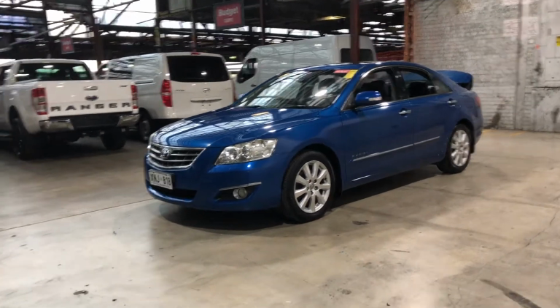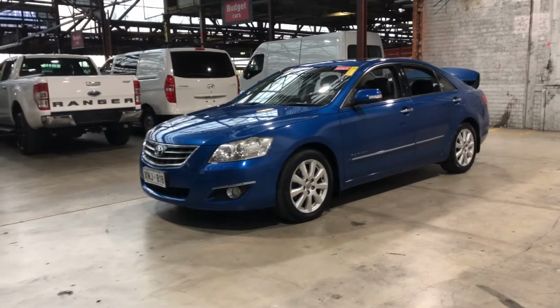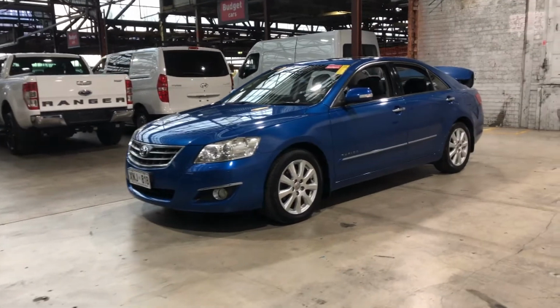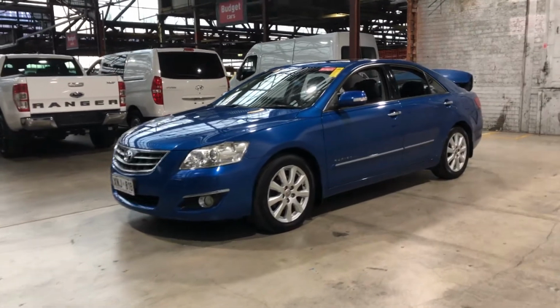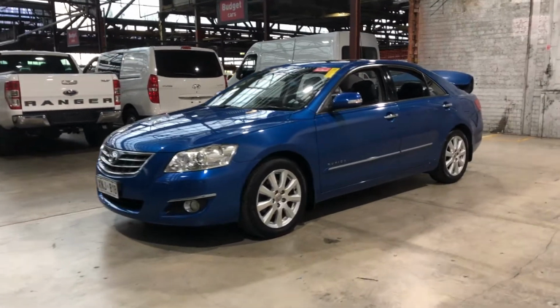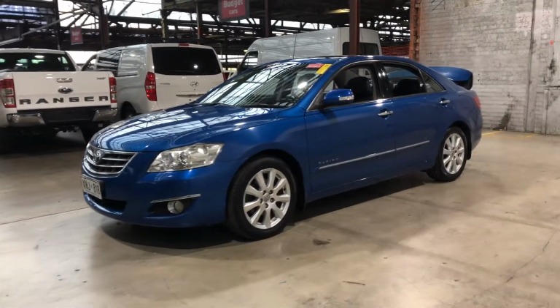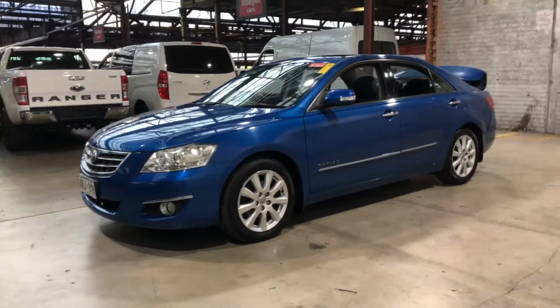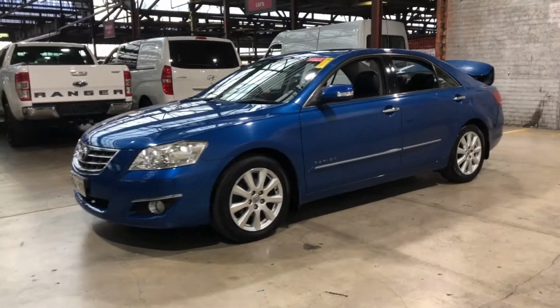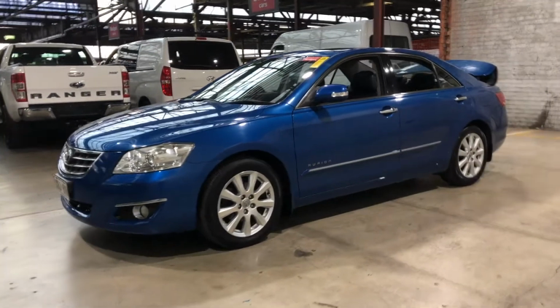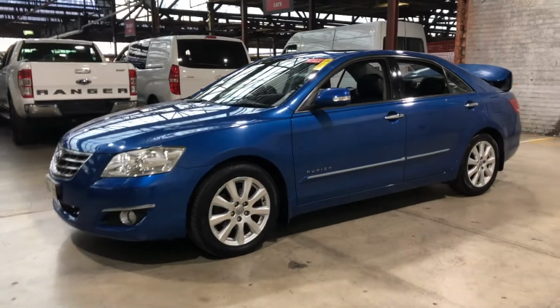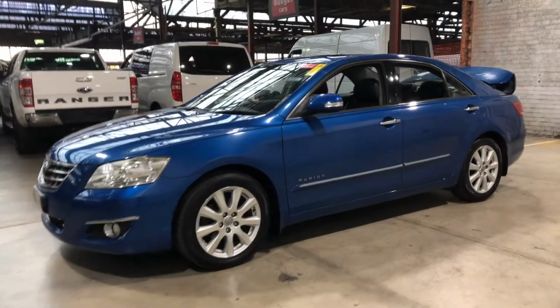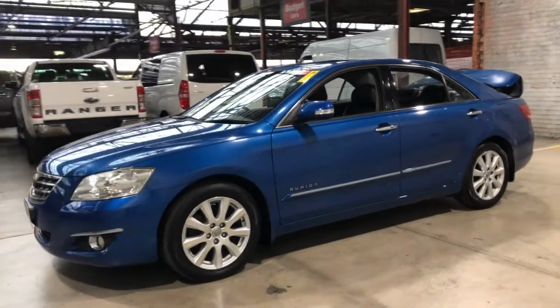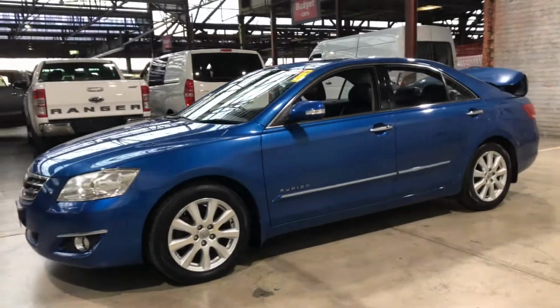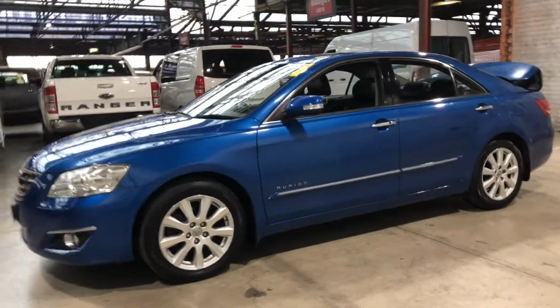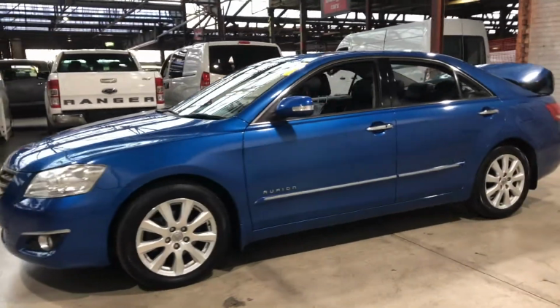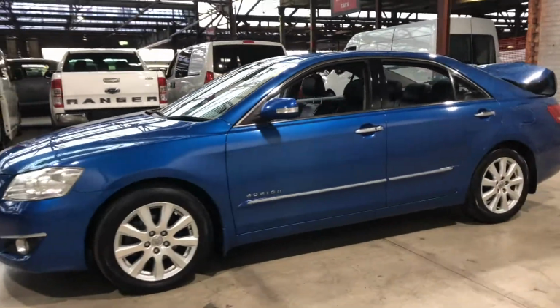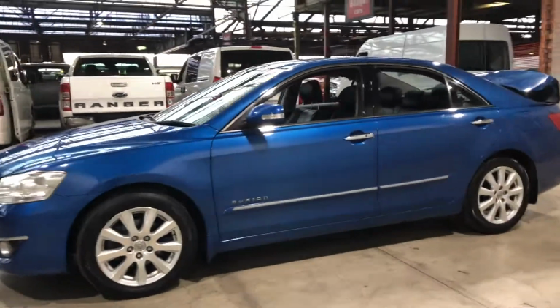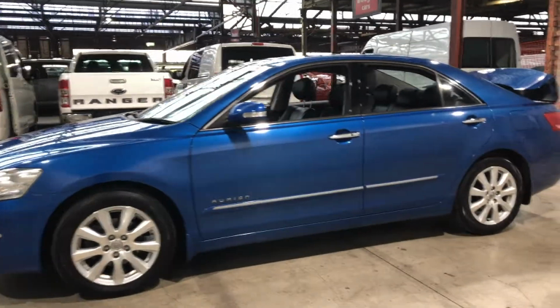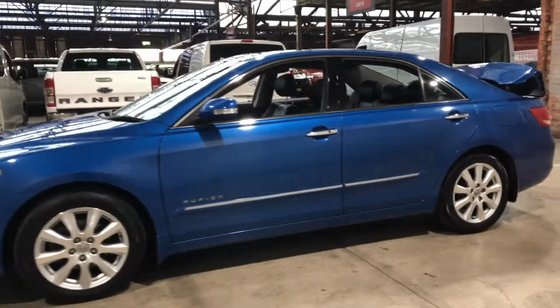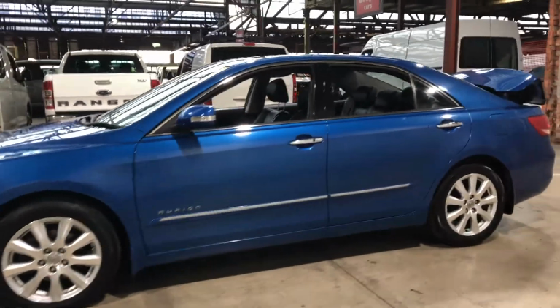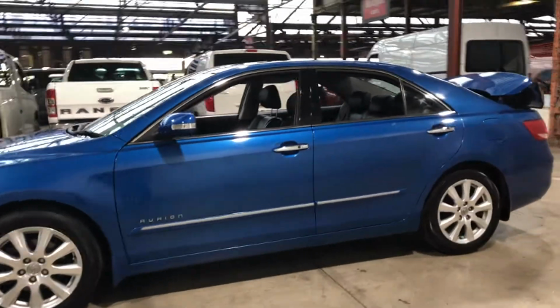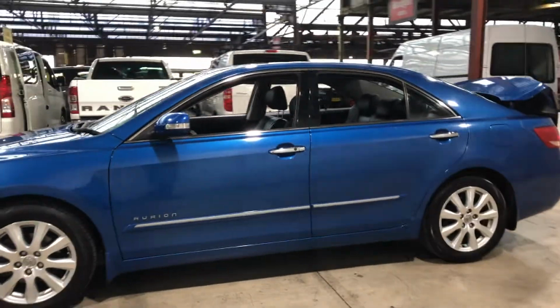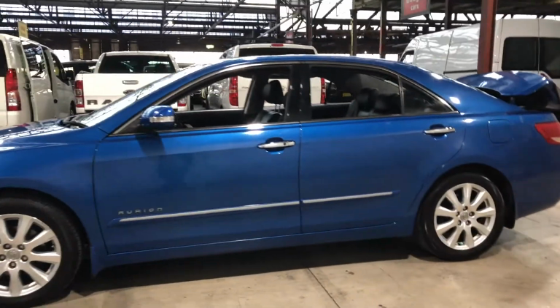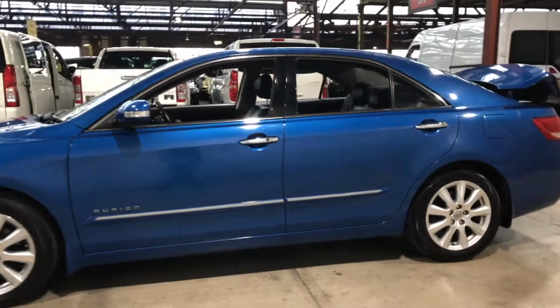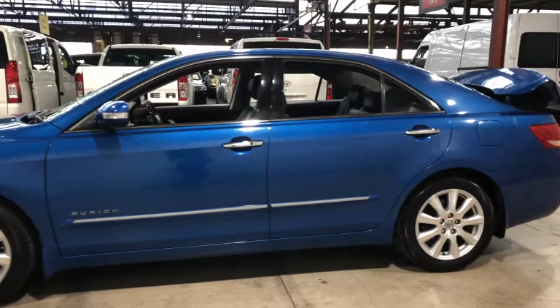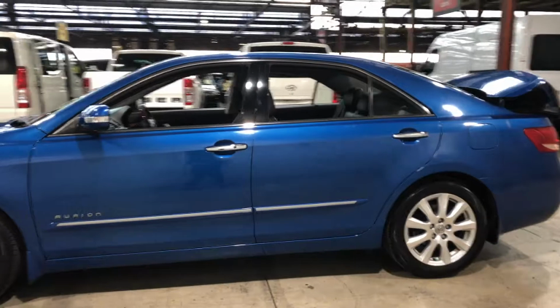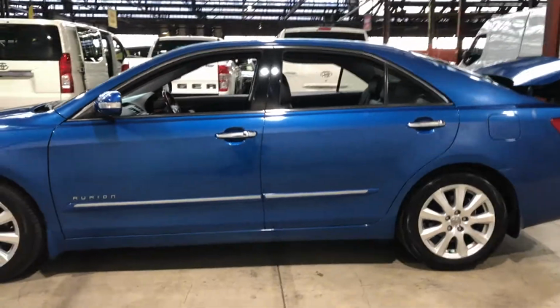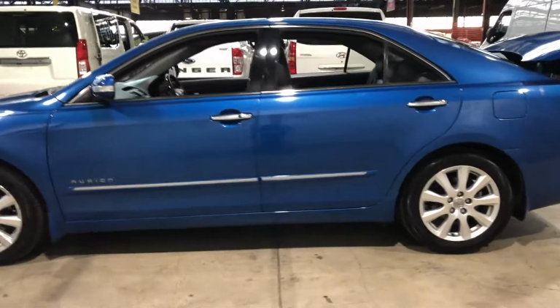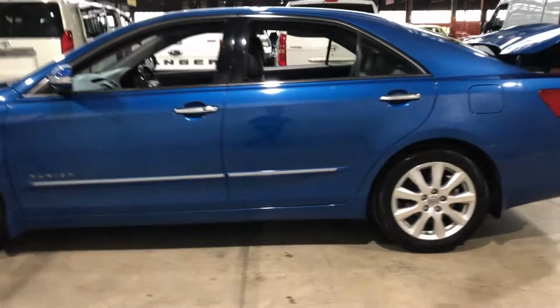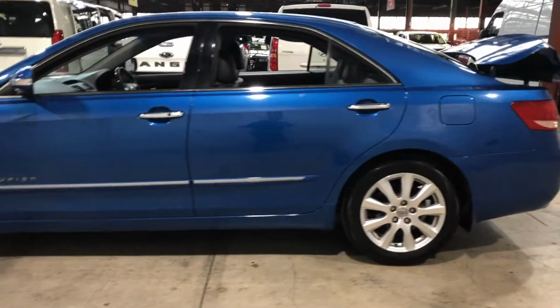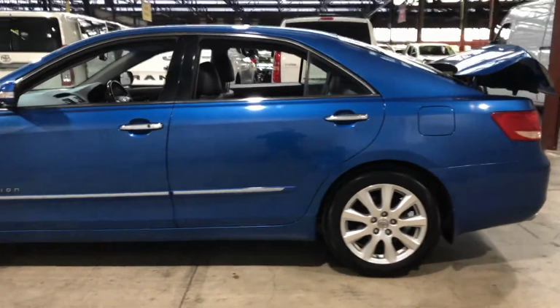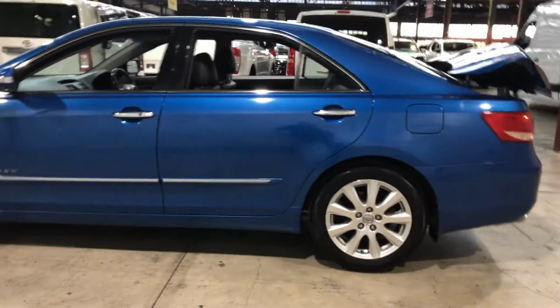Hey guys, thank you for your inquiry on our 2007 Toyota Aurion. This Aurion is powered by a 3.5 litre V6 engine with a fuel efficiency of just 1.9 litres per 100 kilometres.